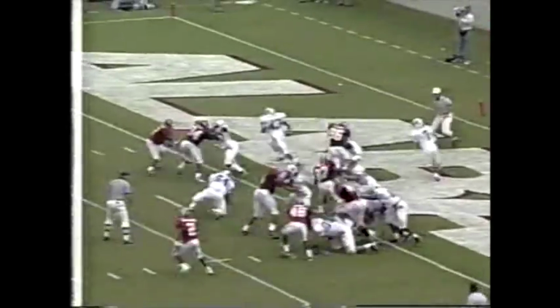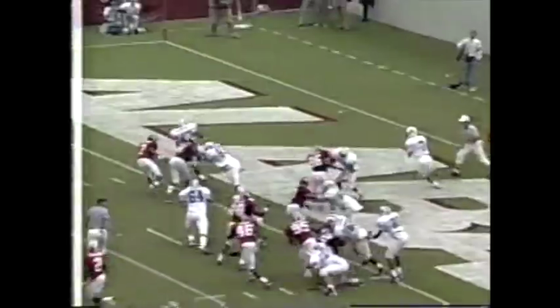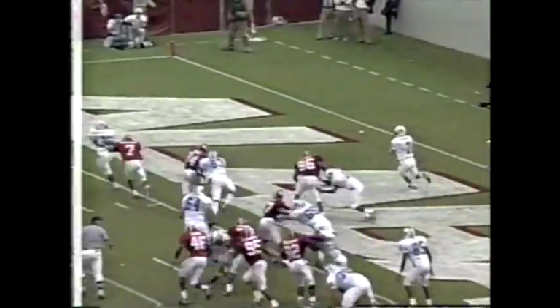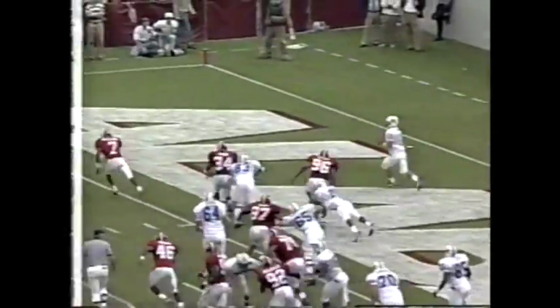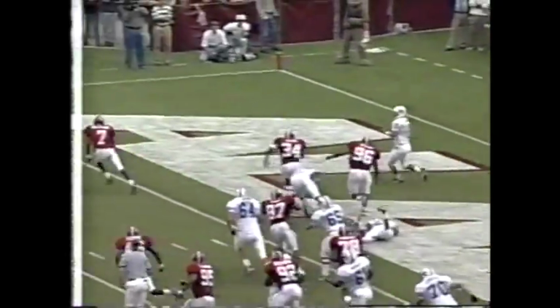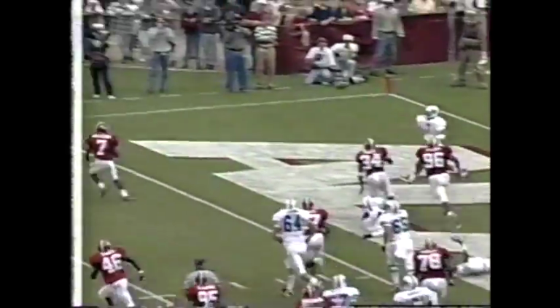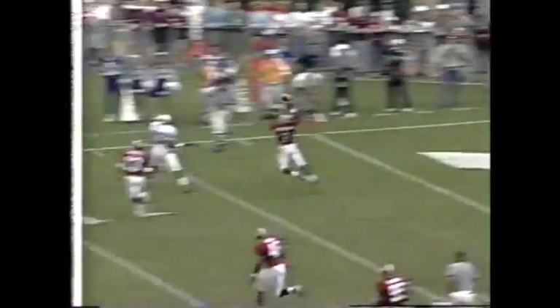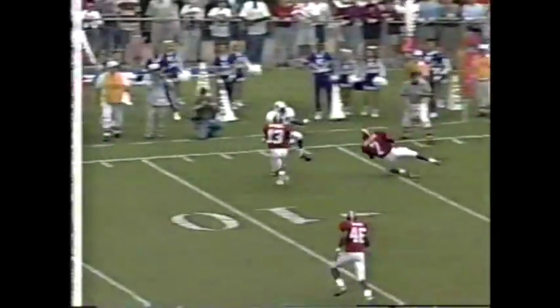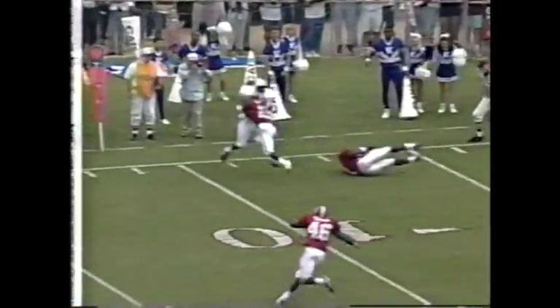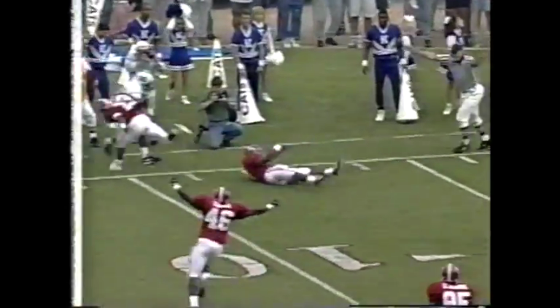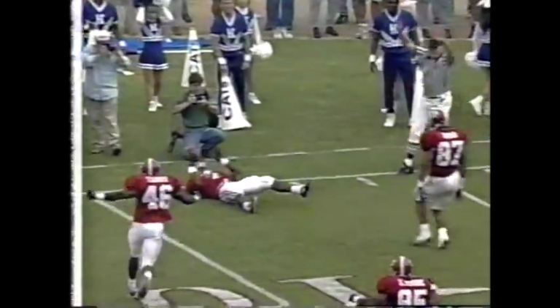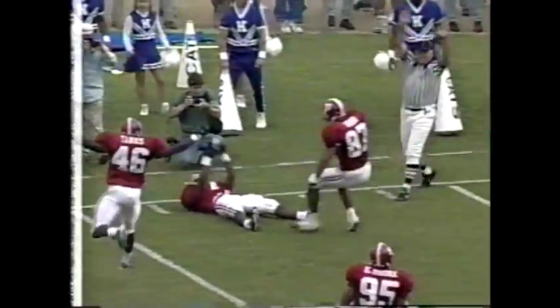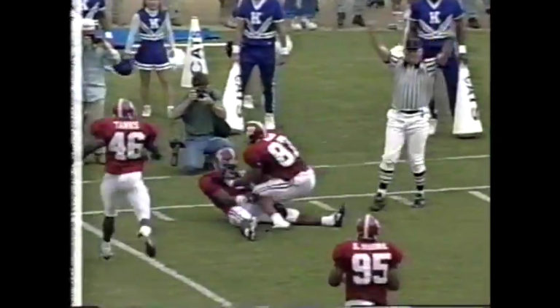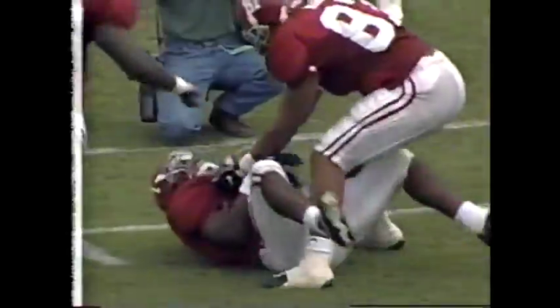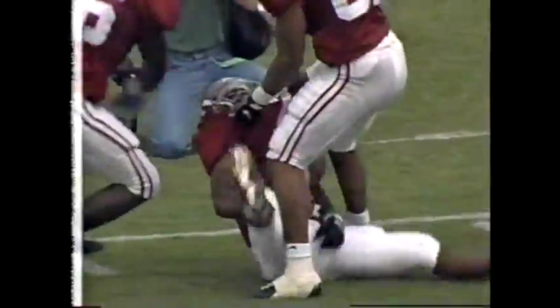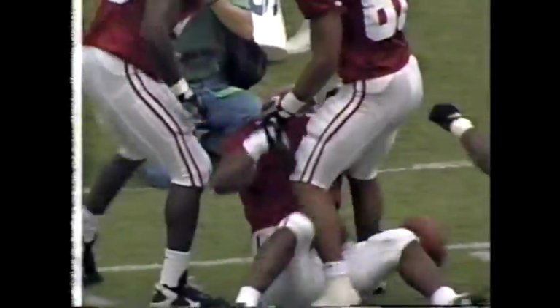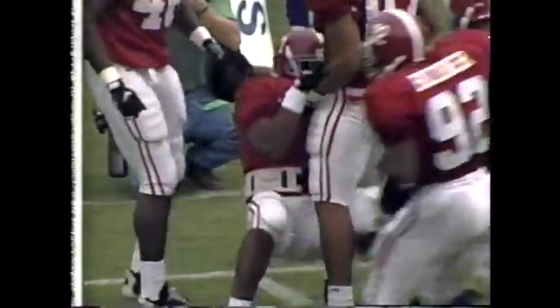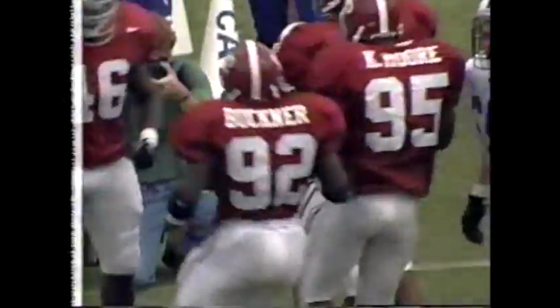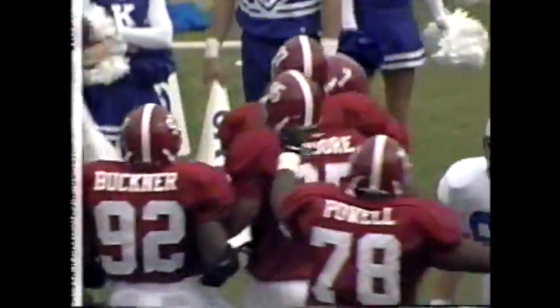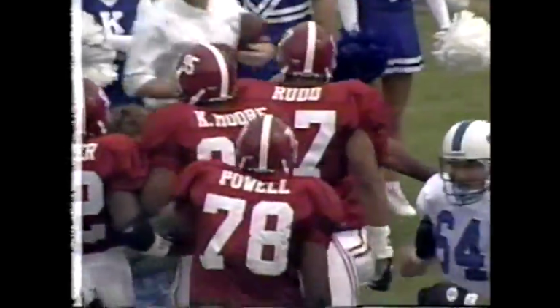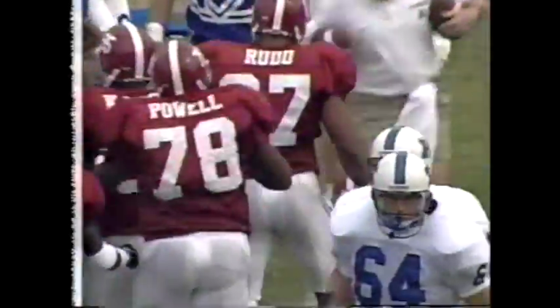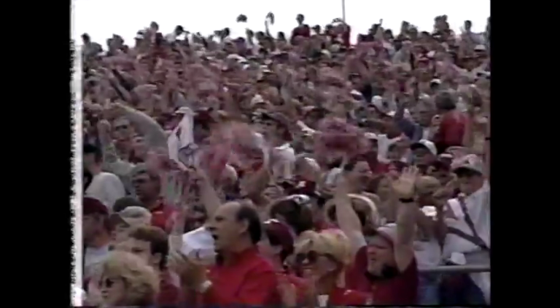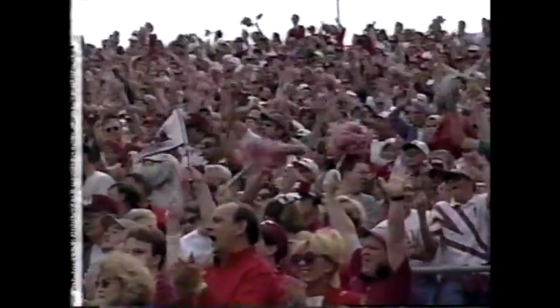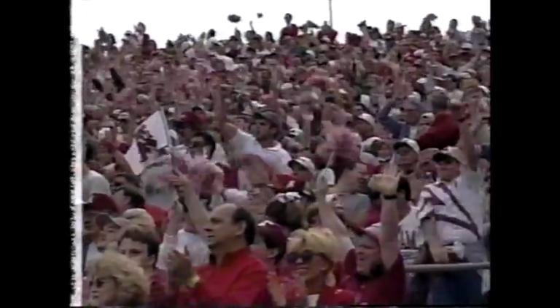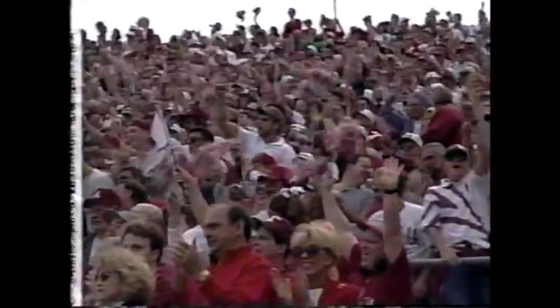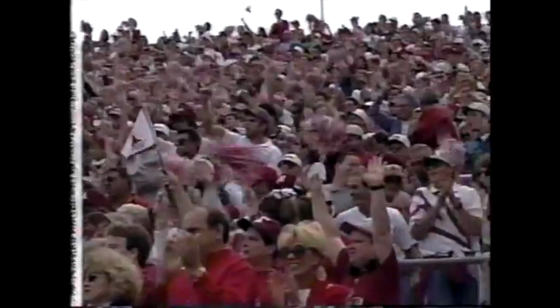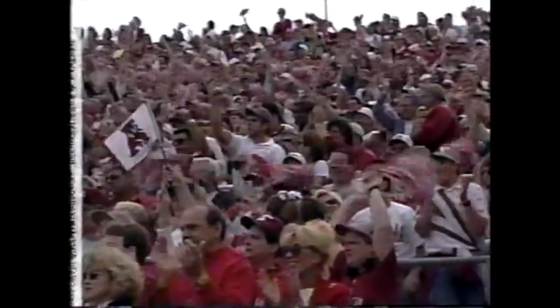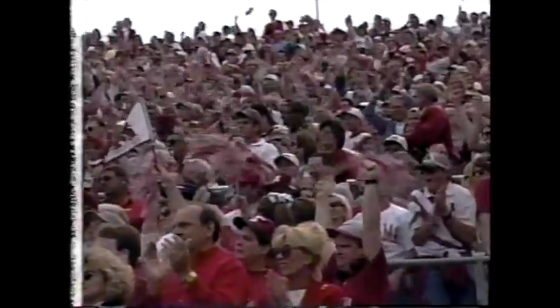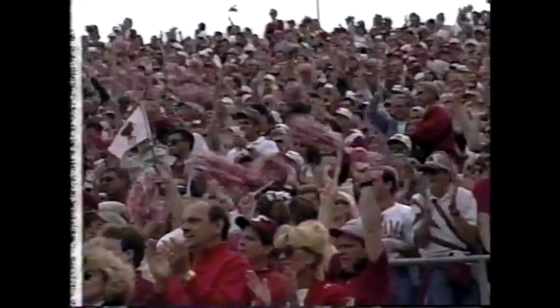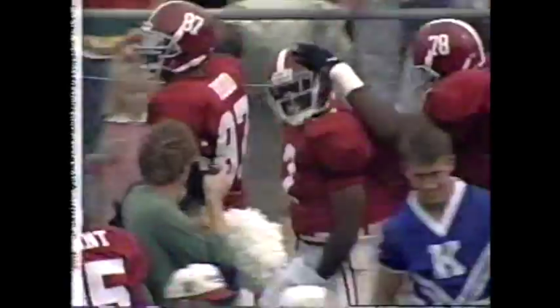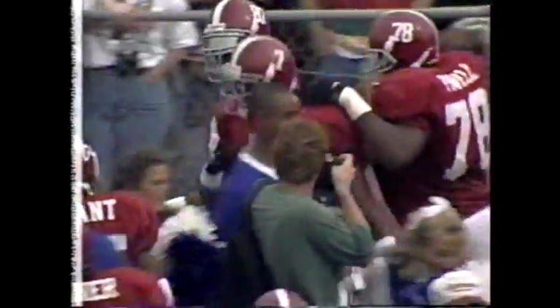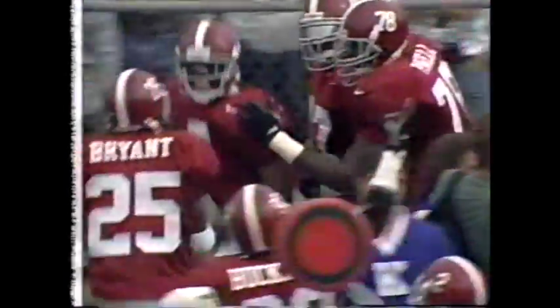There's a sprint on the corner — he's going deep. Interception, Kevin Jackson. Kevin Jackson, the all-SEC defensive back for the Tide, comes up with an interception — his fifth of the season.